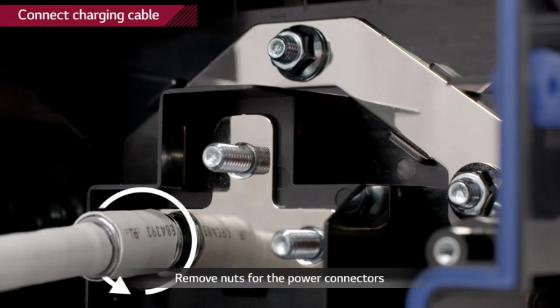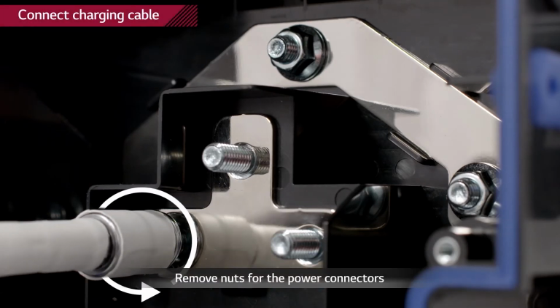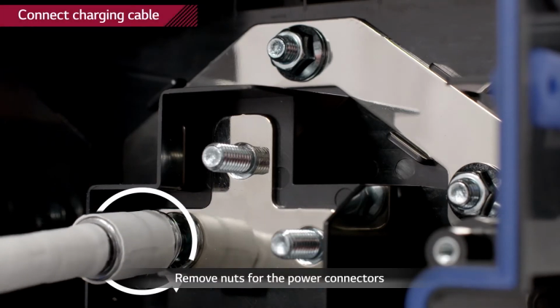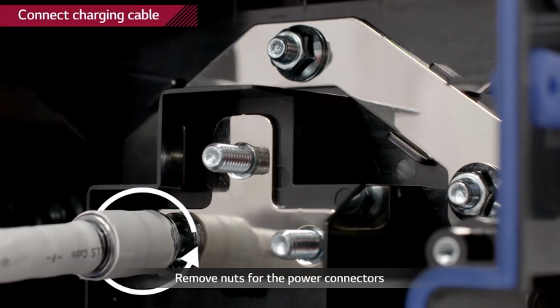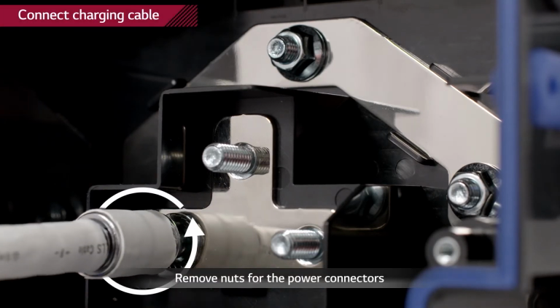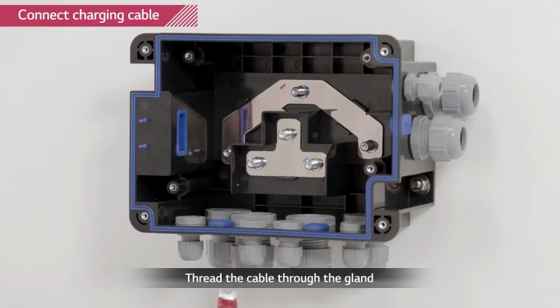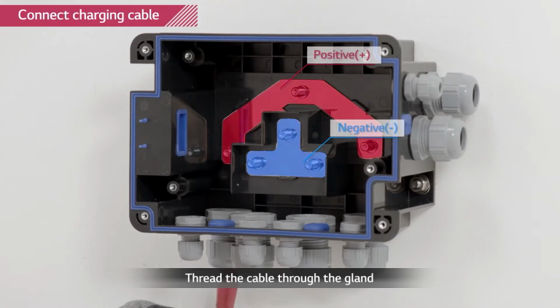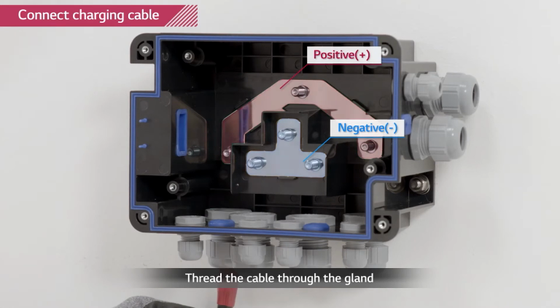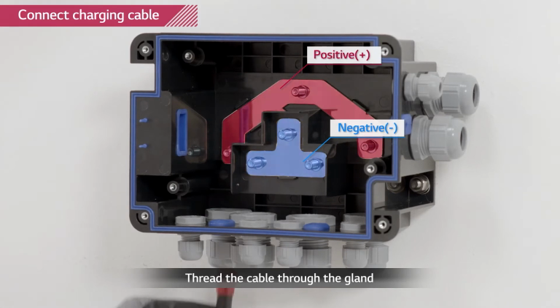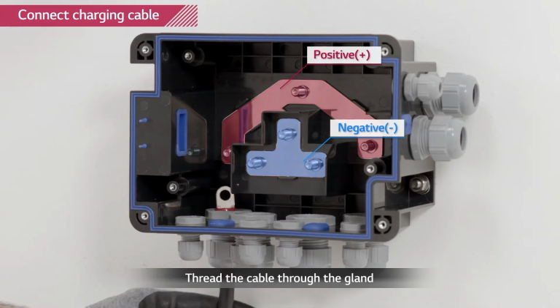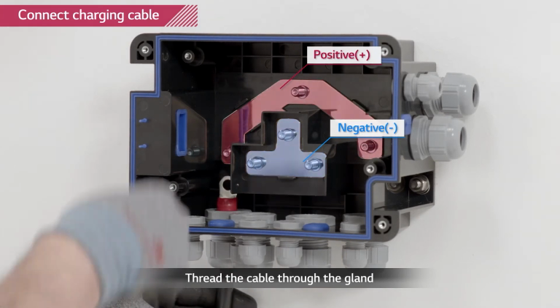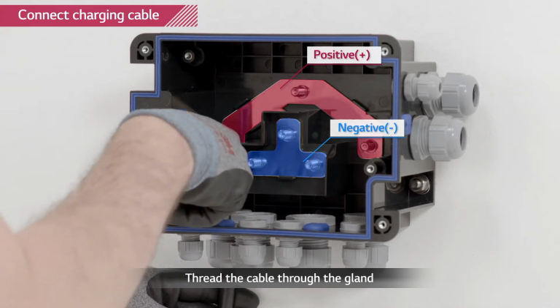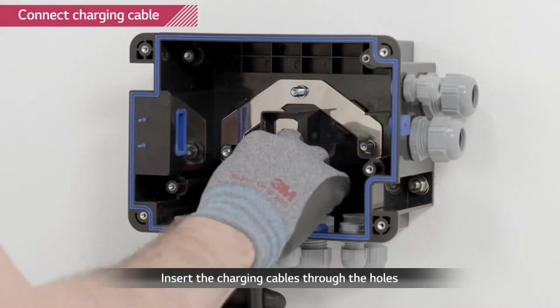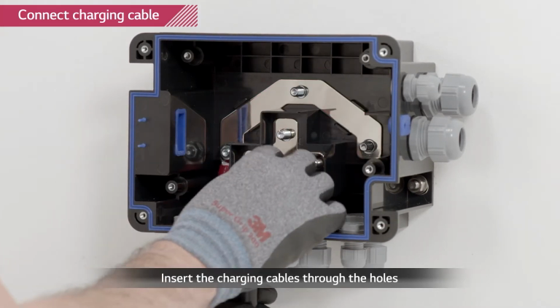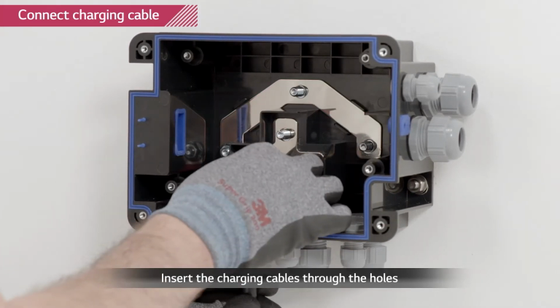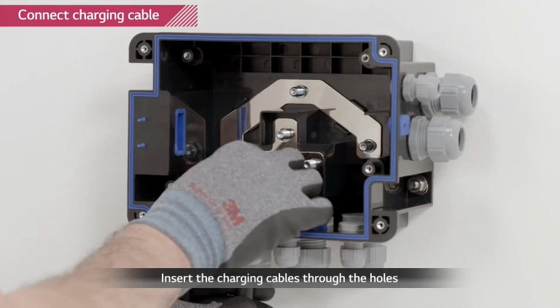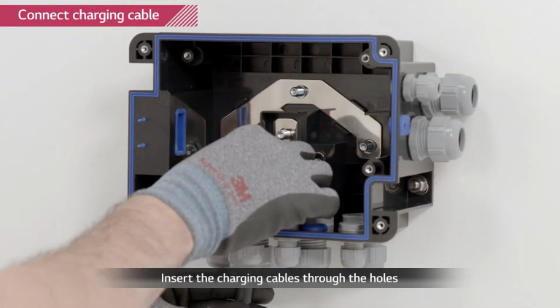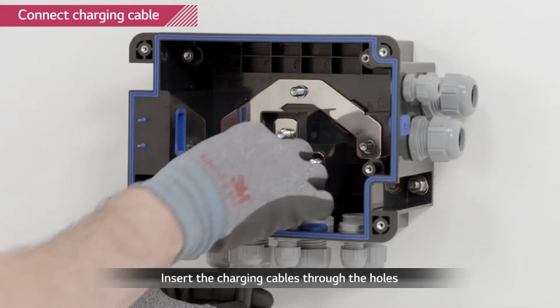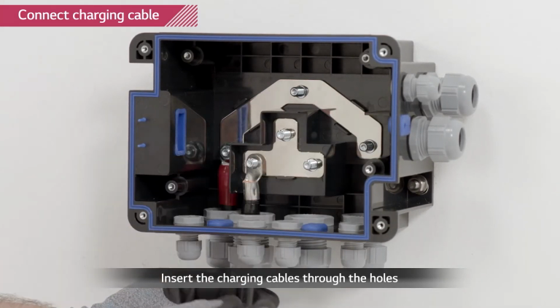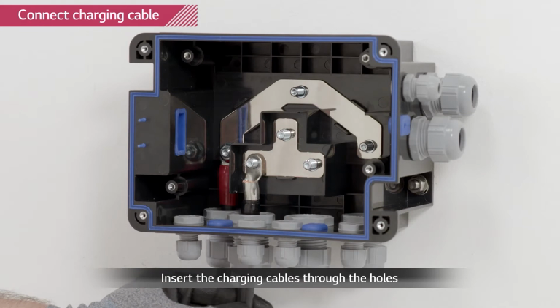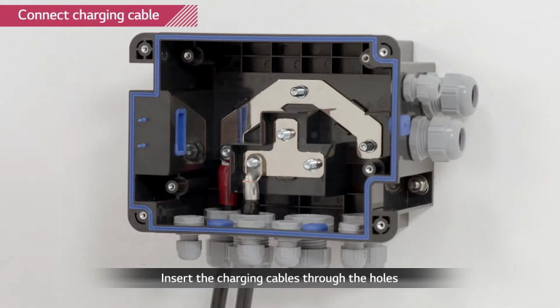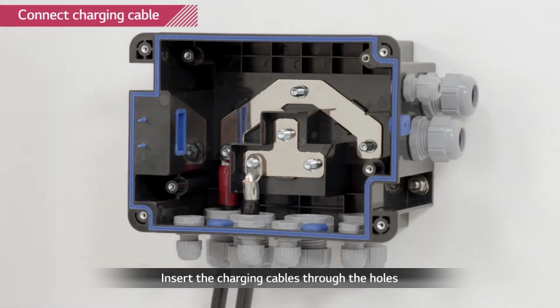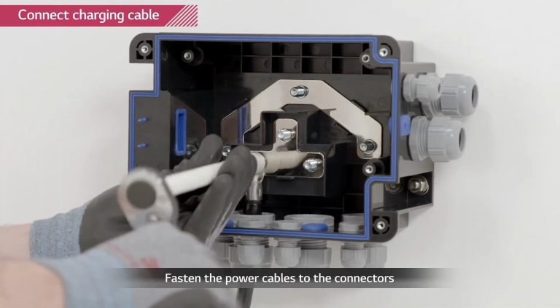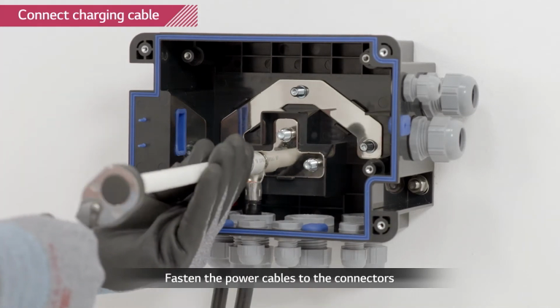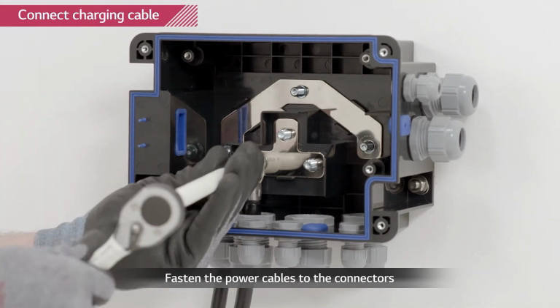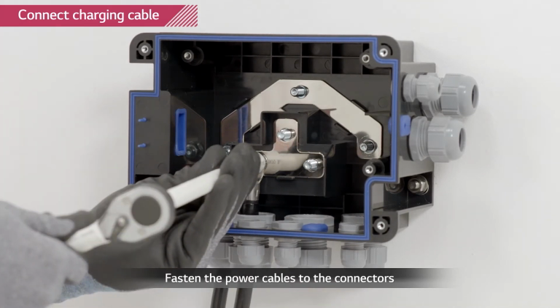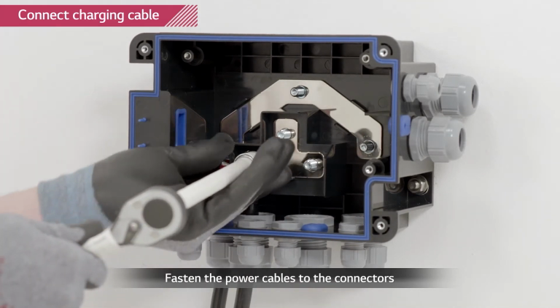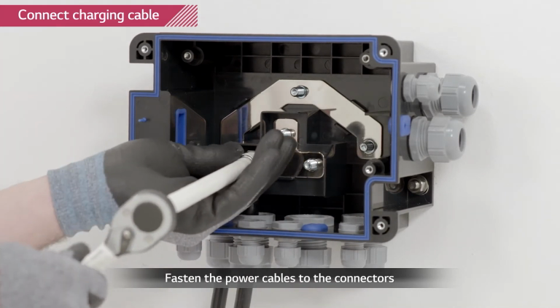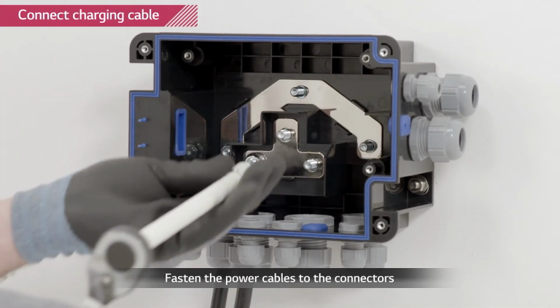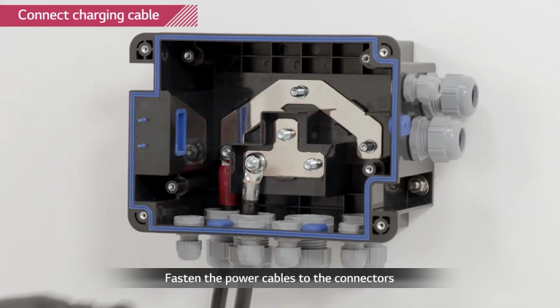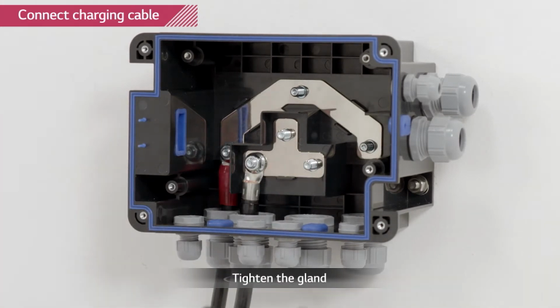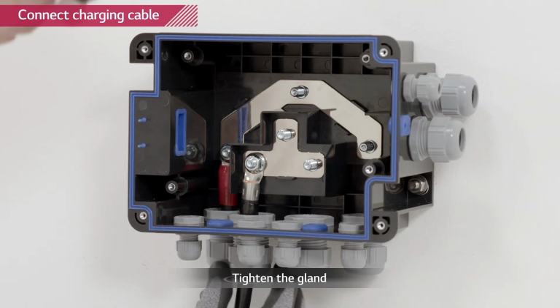Loosen the large glands and the nuts of the power terminals. Thread the power cable through the large glands and connect each cable to its corresponding terminal. Tighten the nuts of the power terminals first, then the glands.